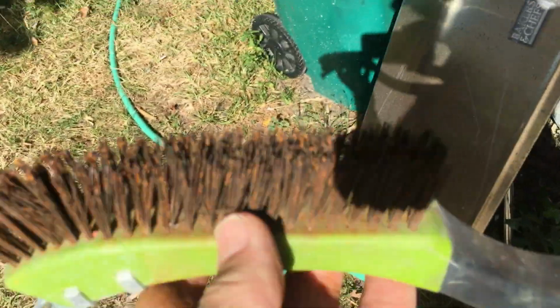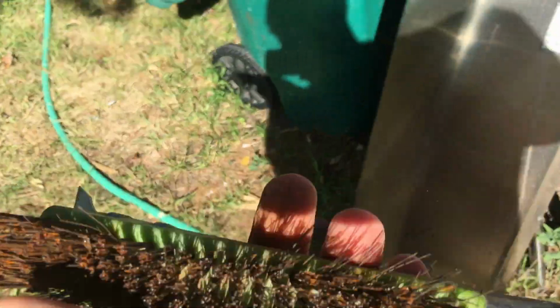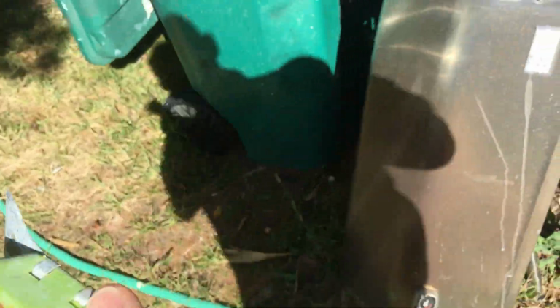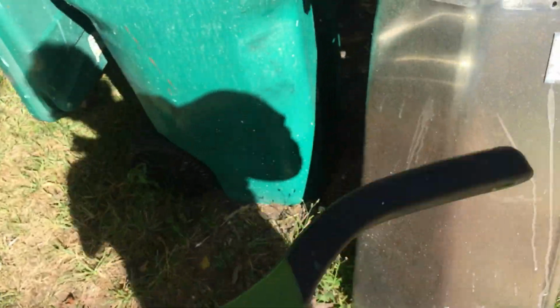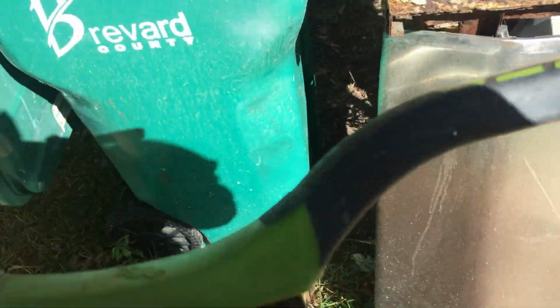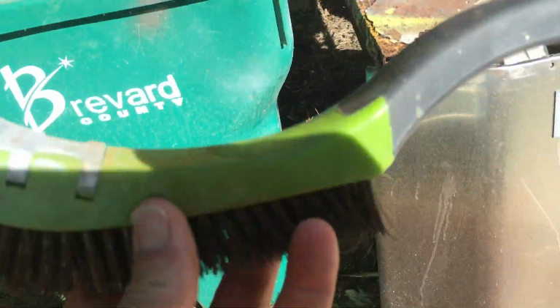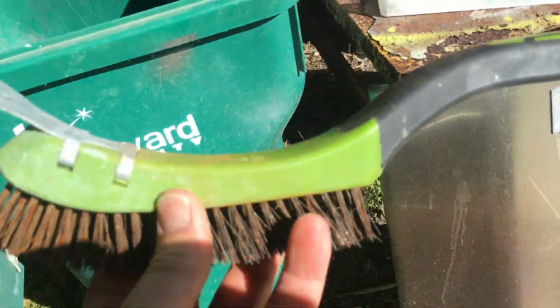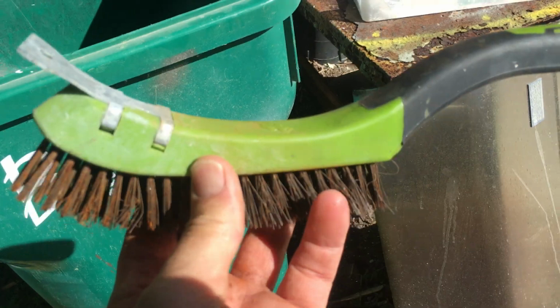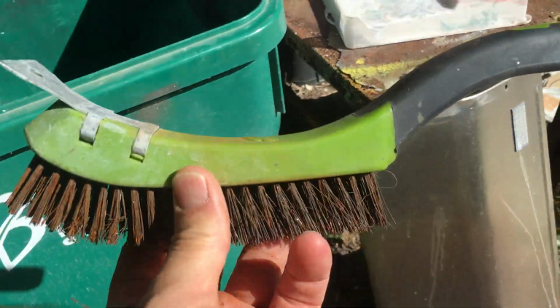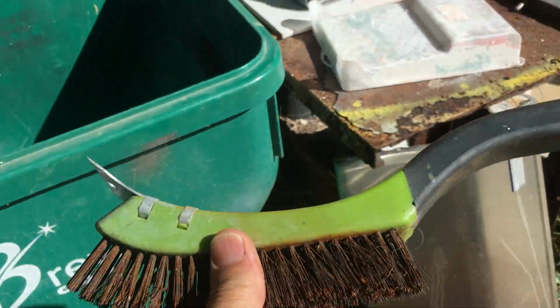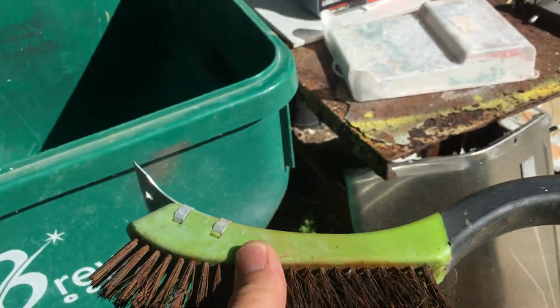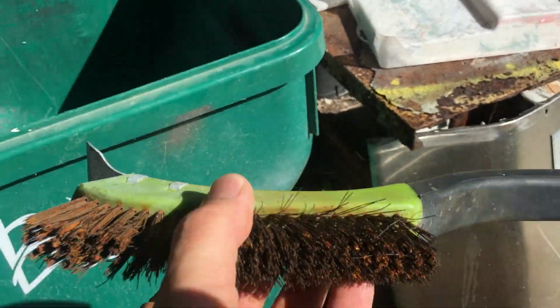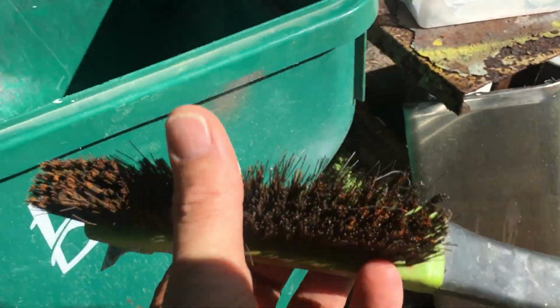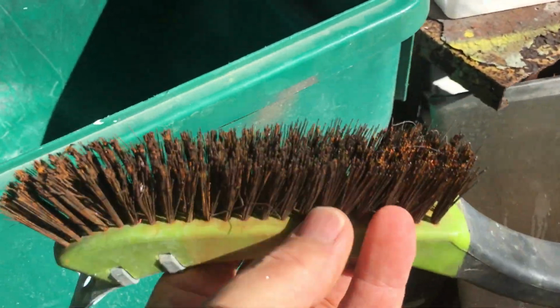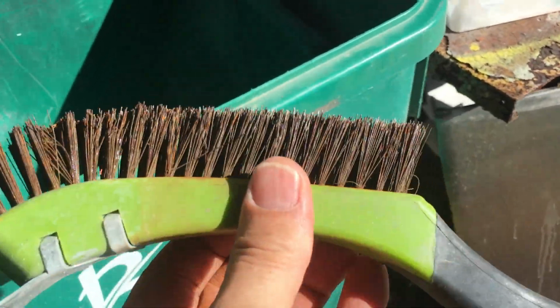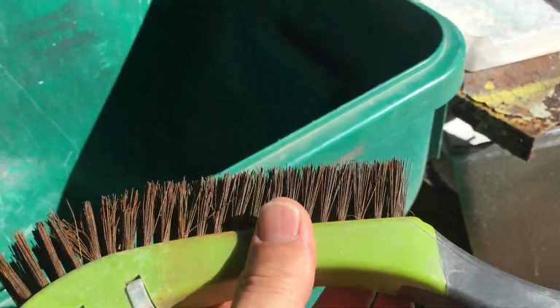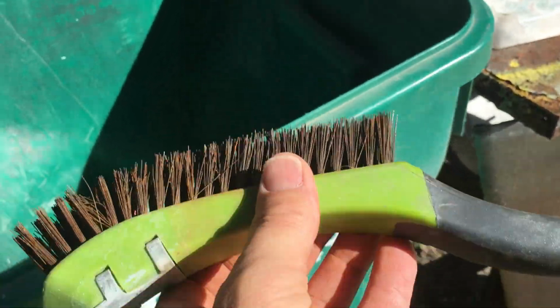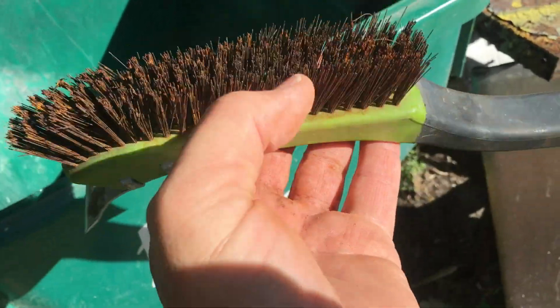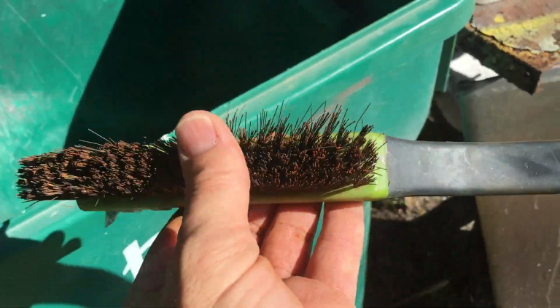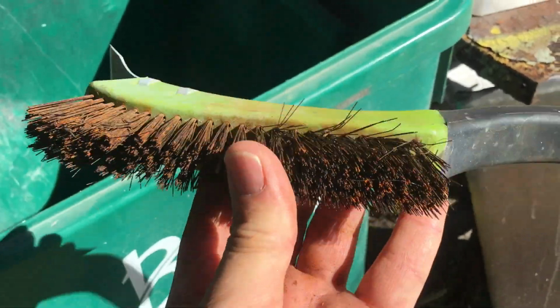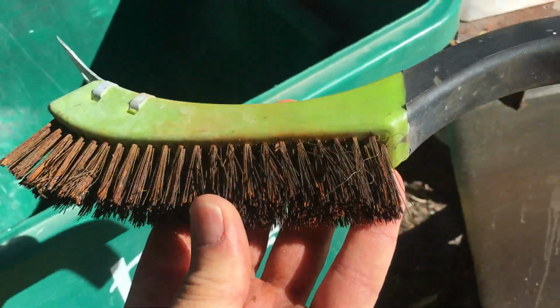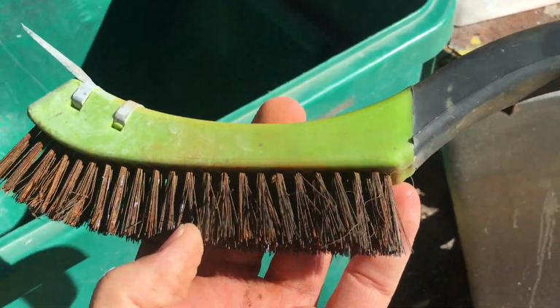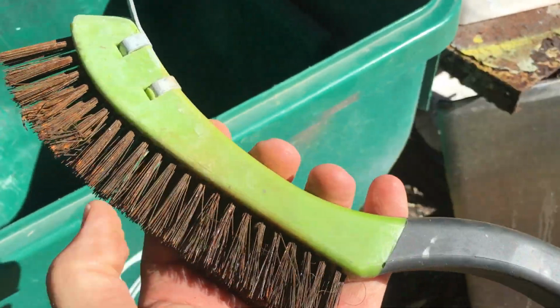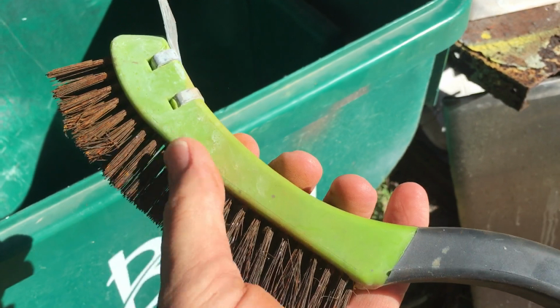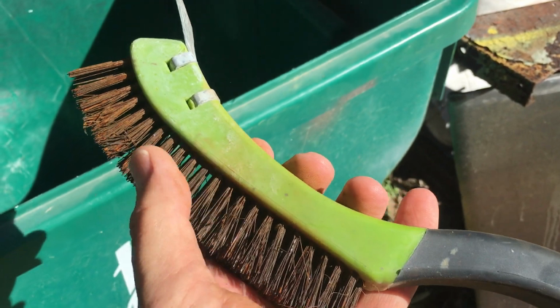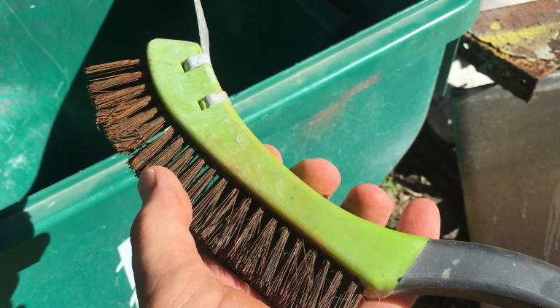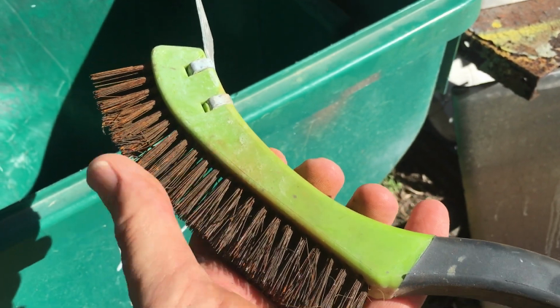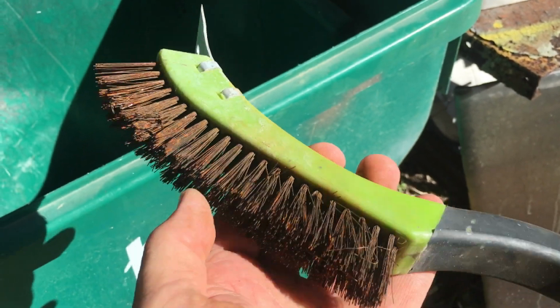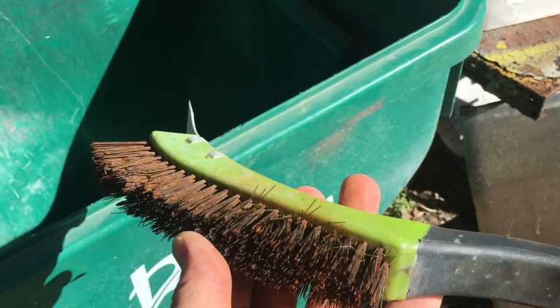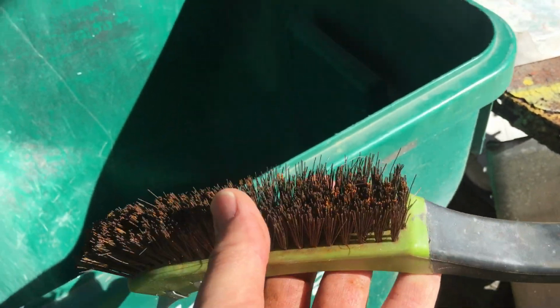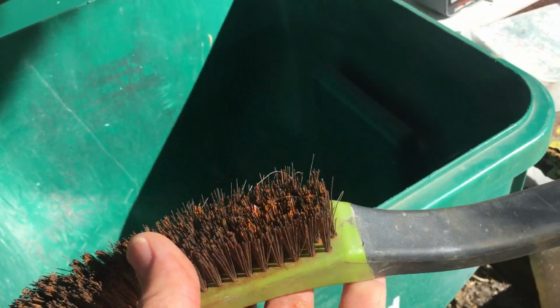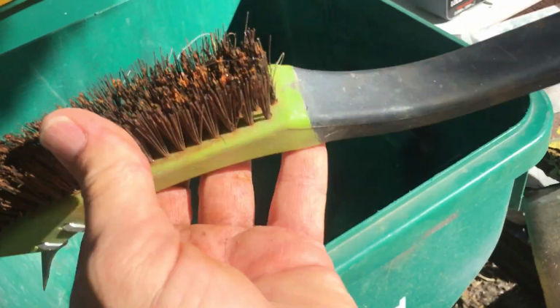Don't waste your money on it. If you're going to get yourself a wire brush to clean with, make sure it has stainless steel bristles on it.